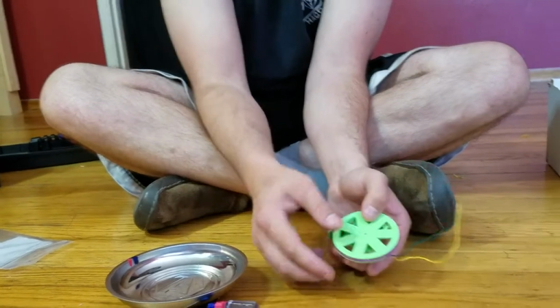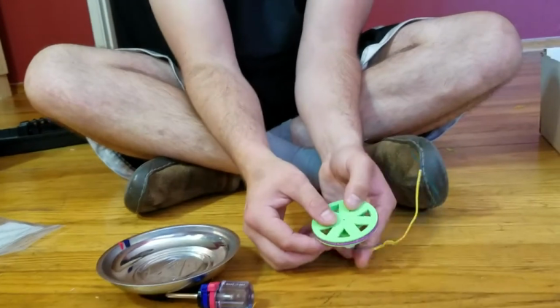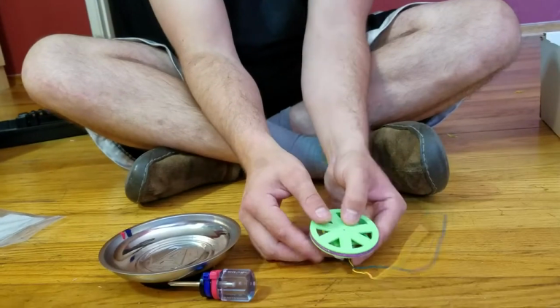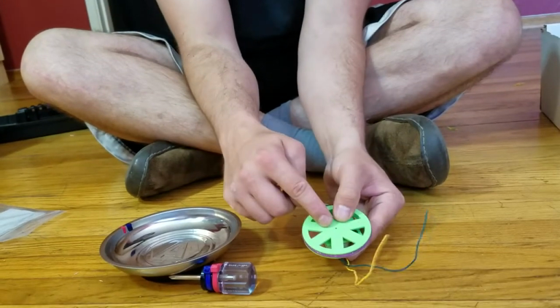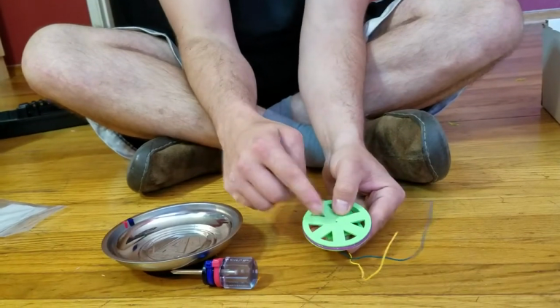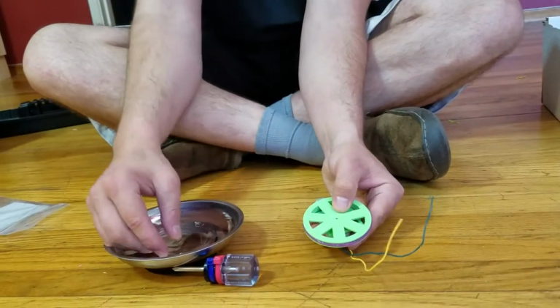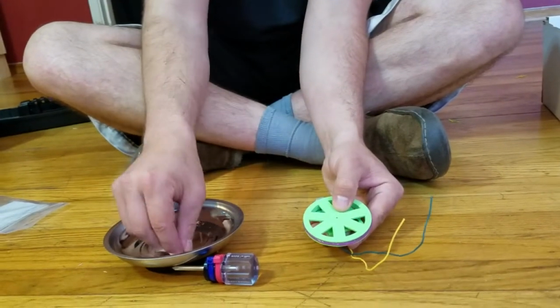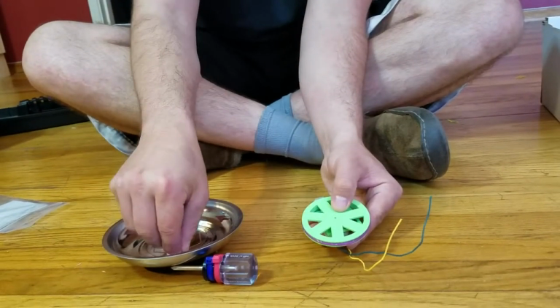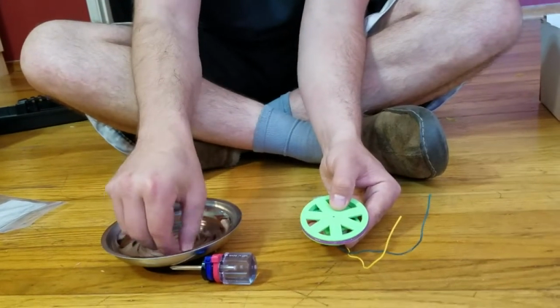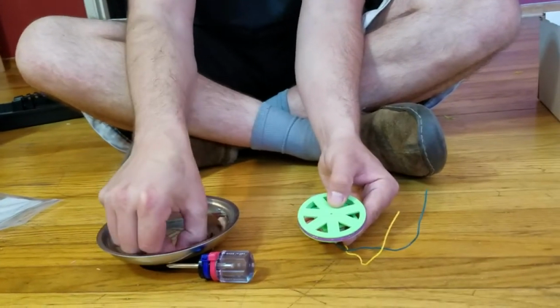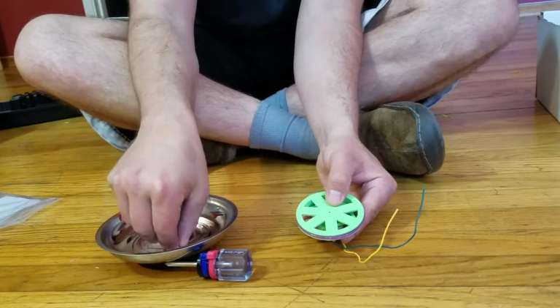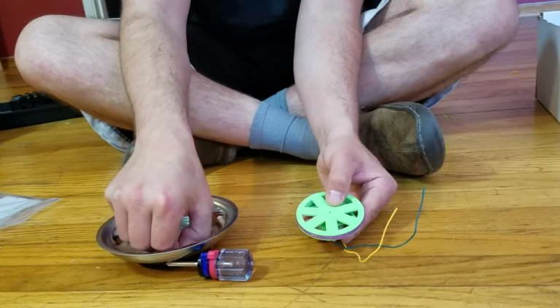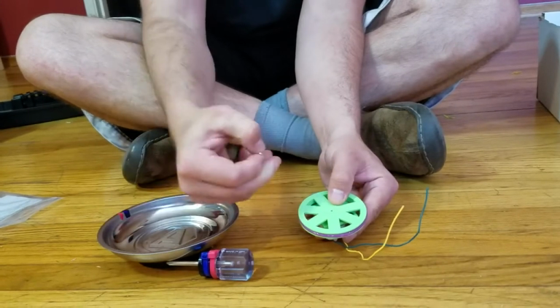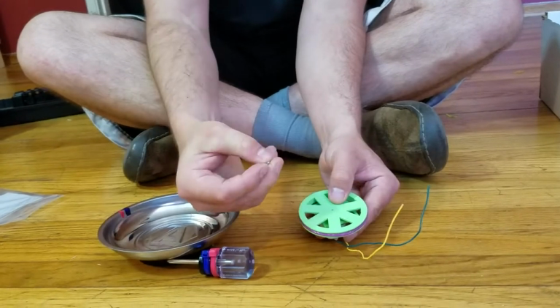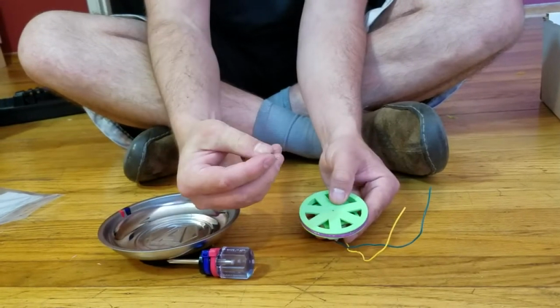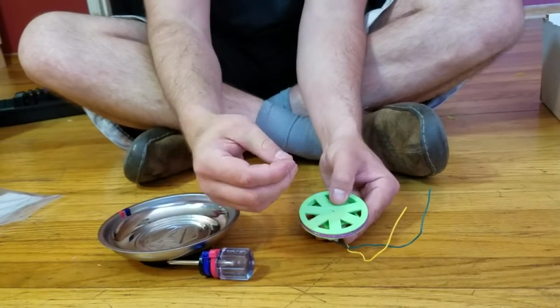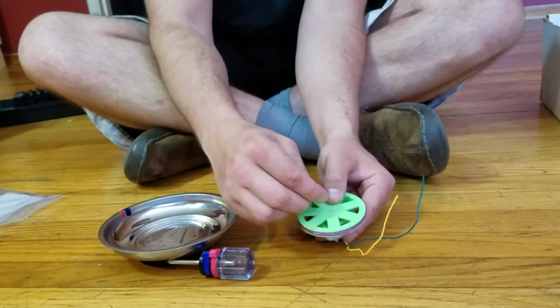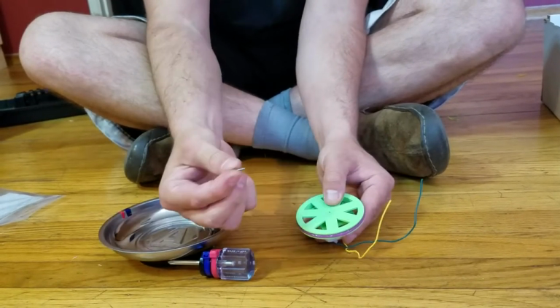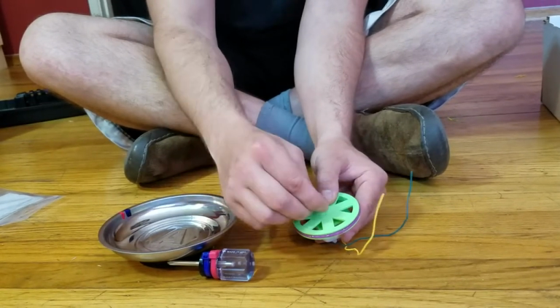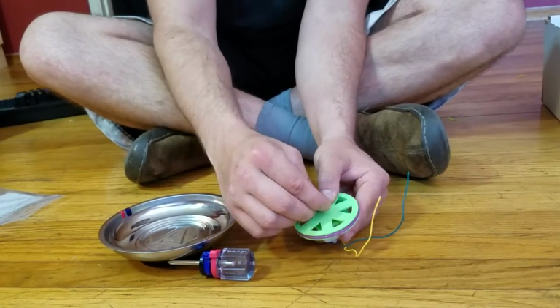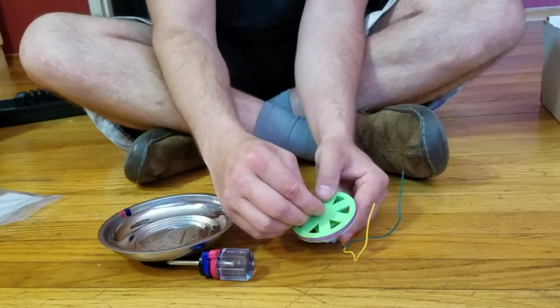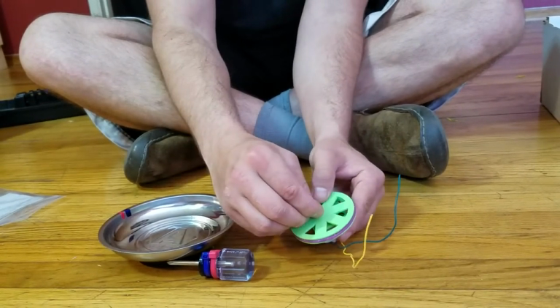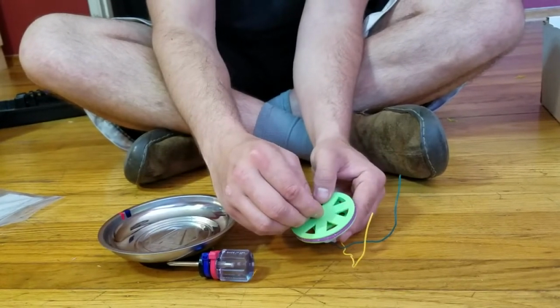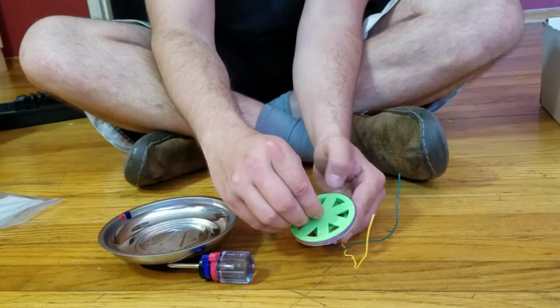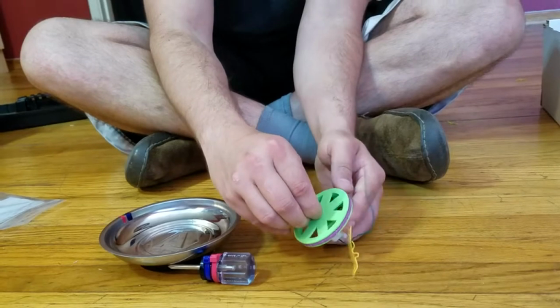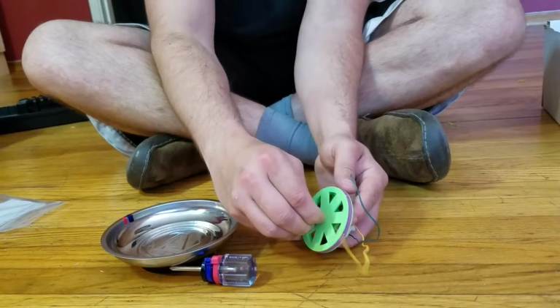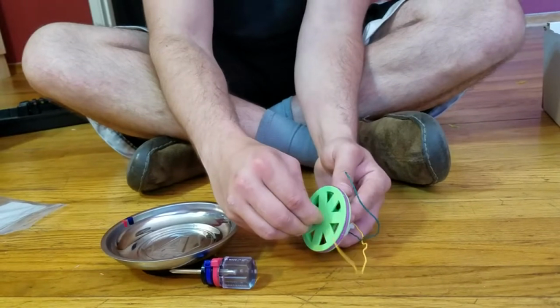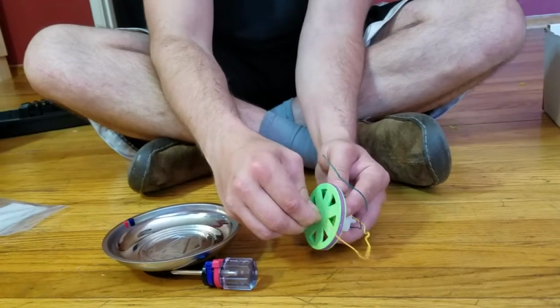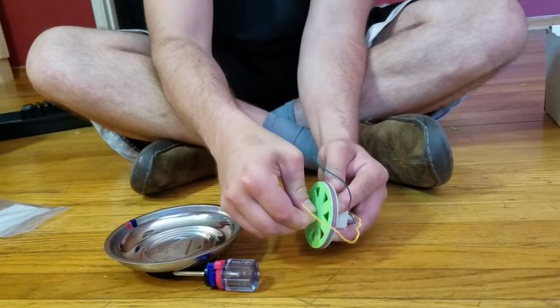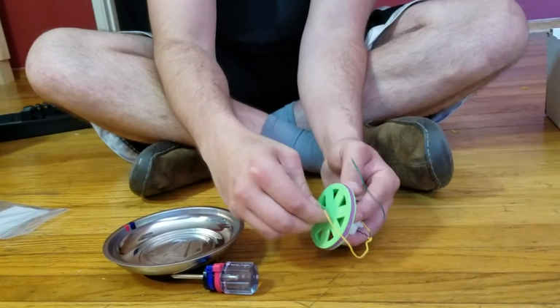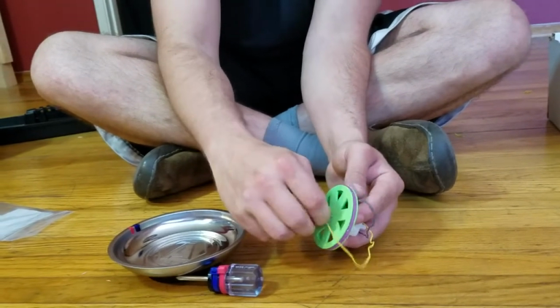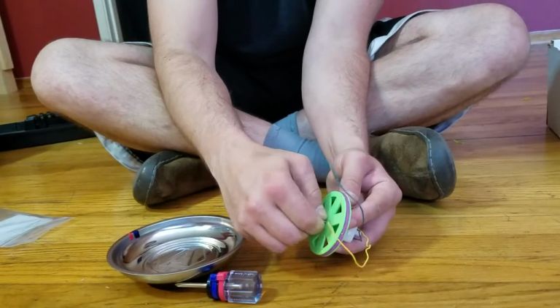And then there's a little hole right there. I'm gonna take this little screw — there we go — and then I'm gonna stick it into that hole and finger tighten it a little bit.